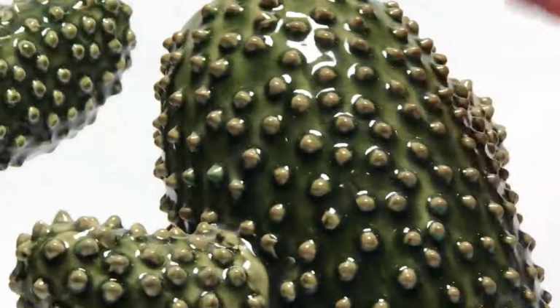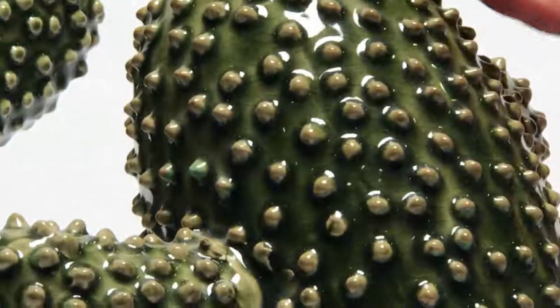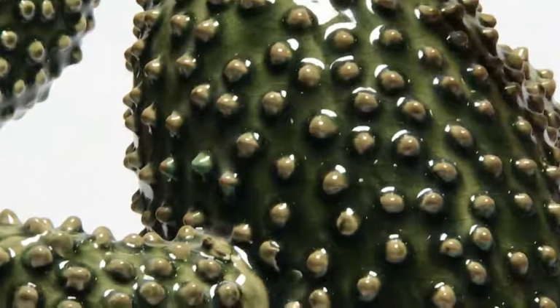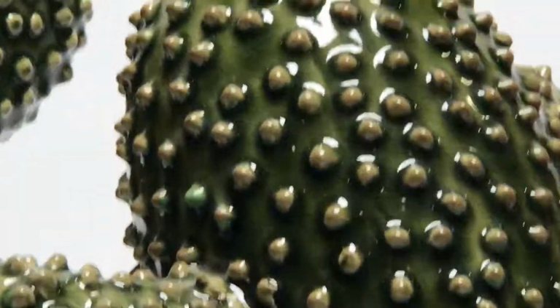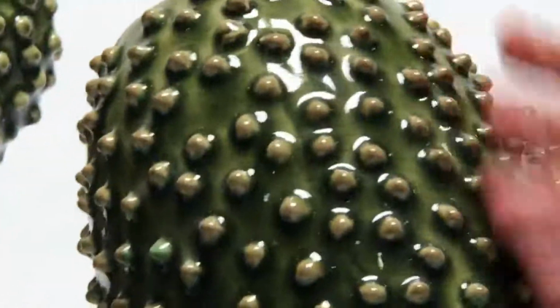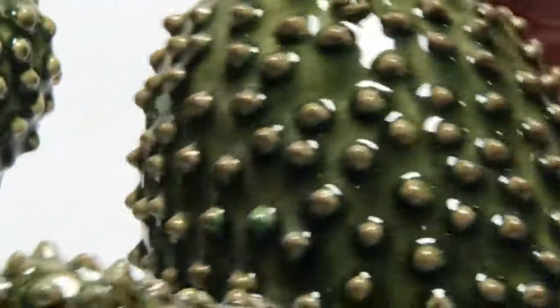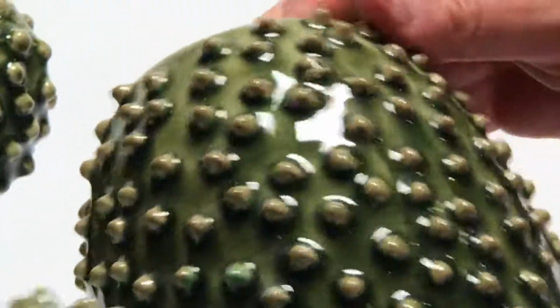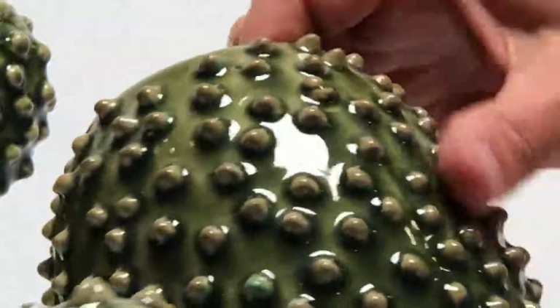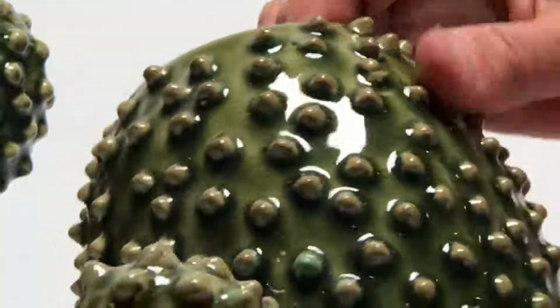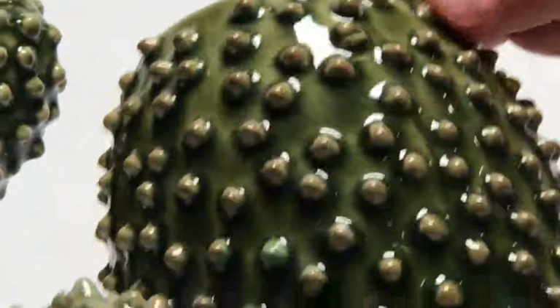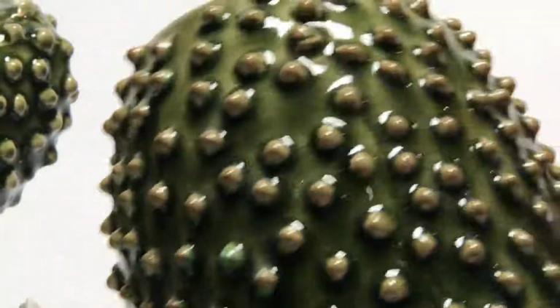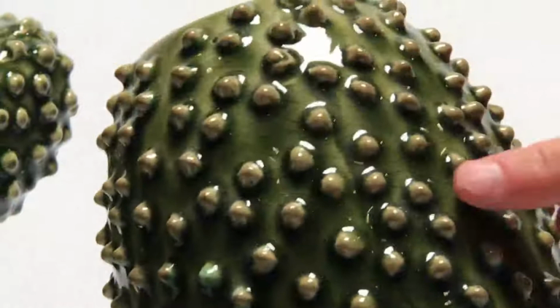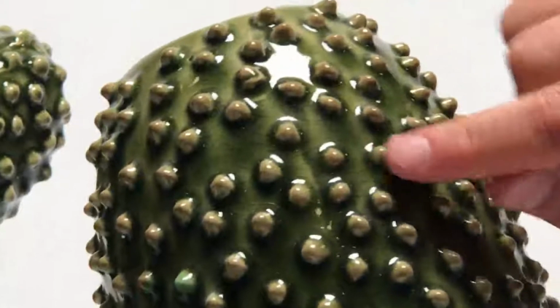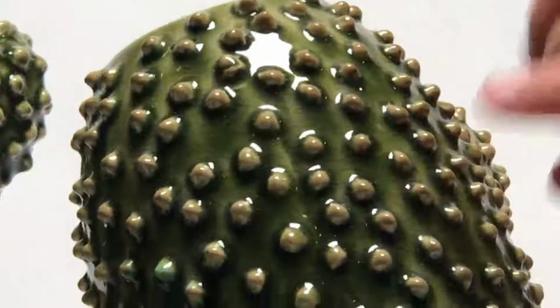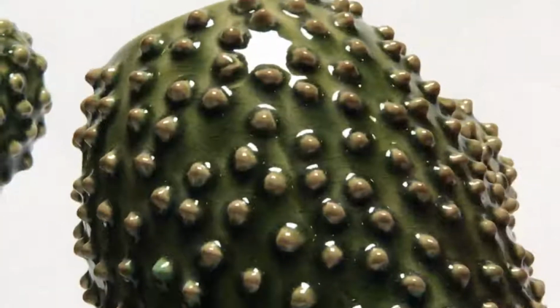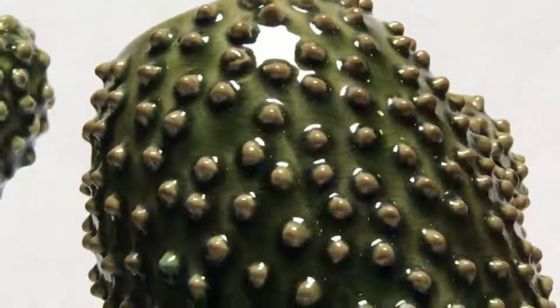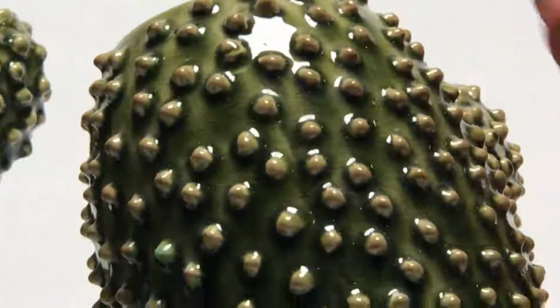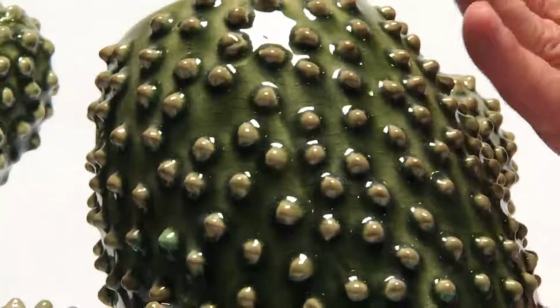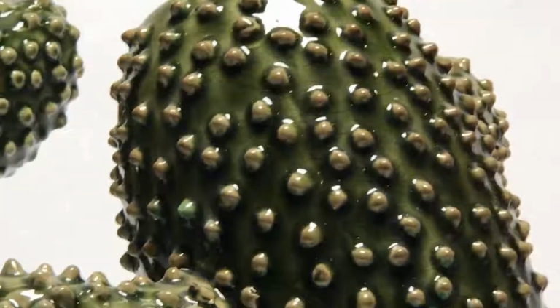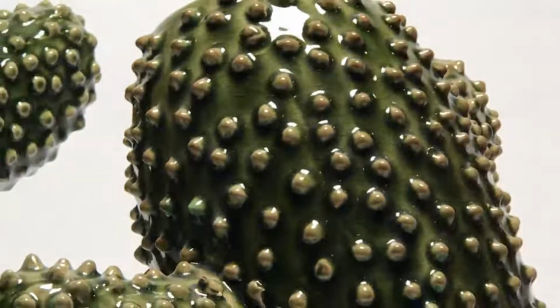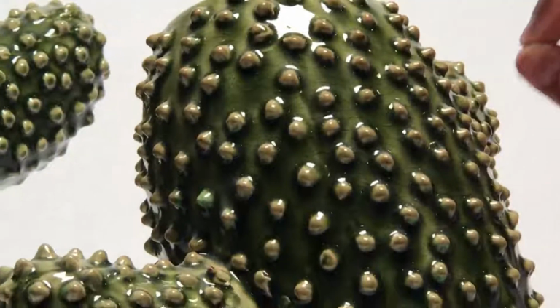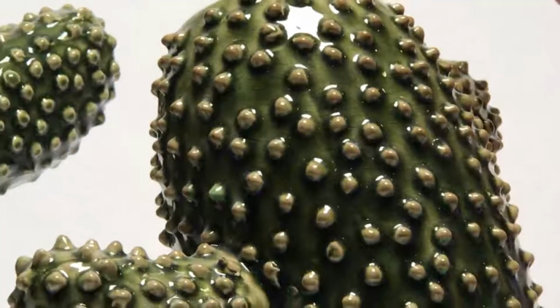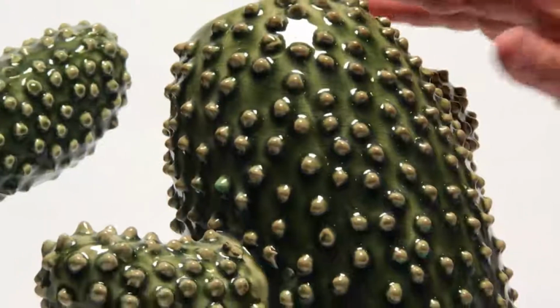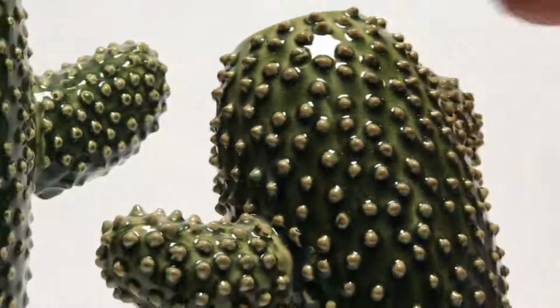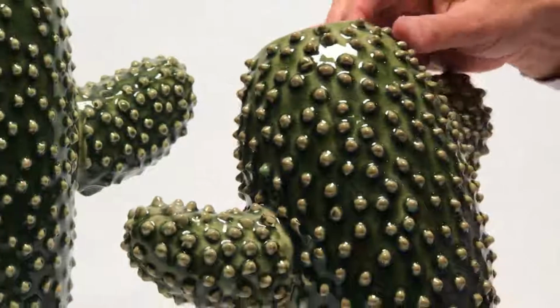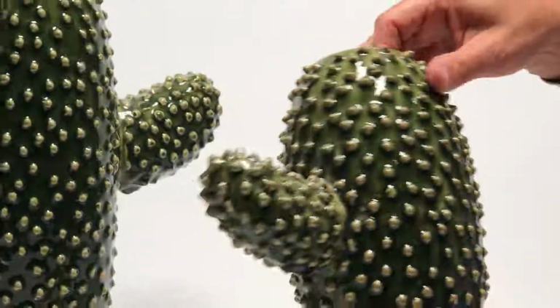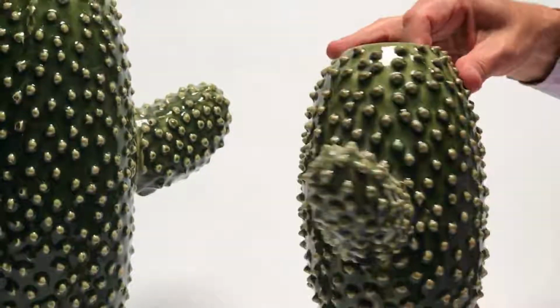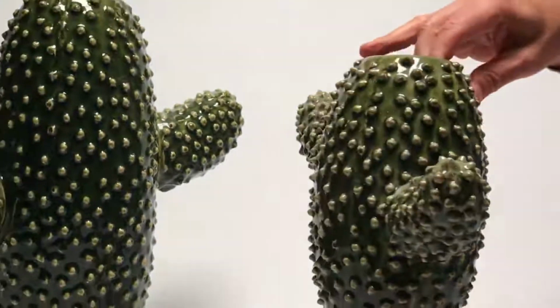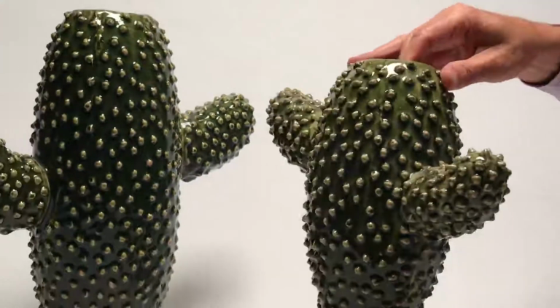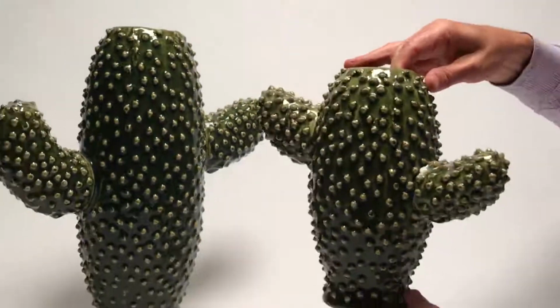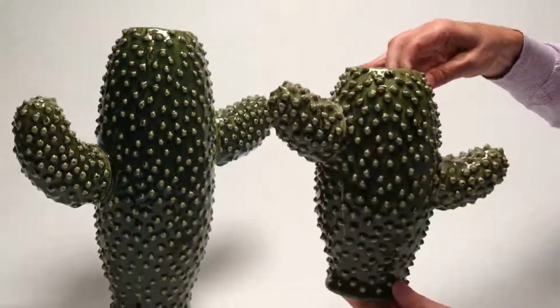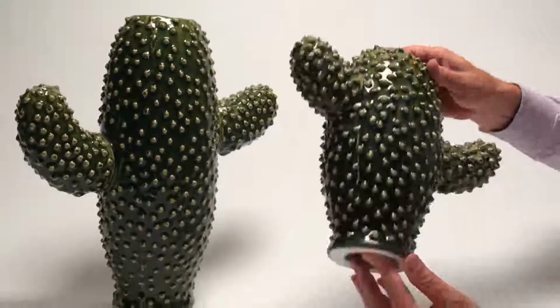It's really interesting to see these three-dimensional bumps that you see here. And then behind it is this clear green glaze. You see a lot of depth in the ceramic, and you can see the art that has gone into each of these pieces.